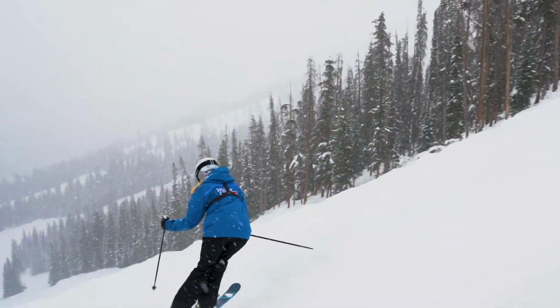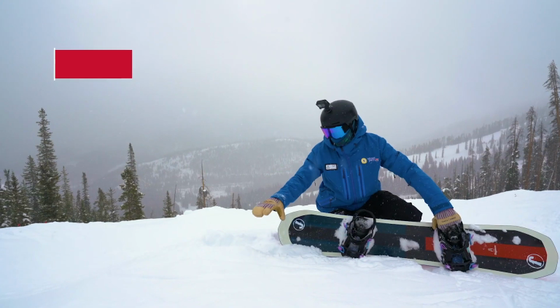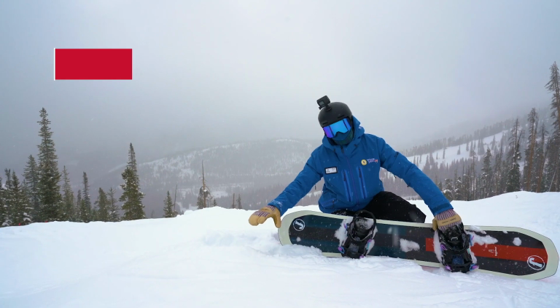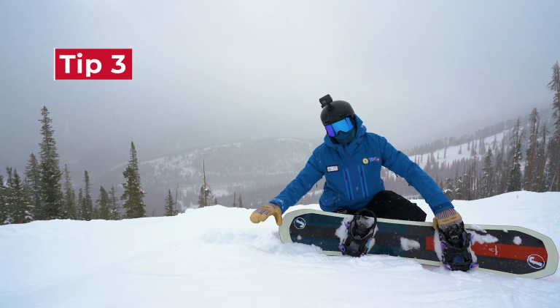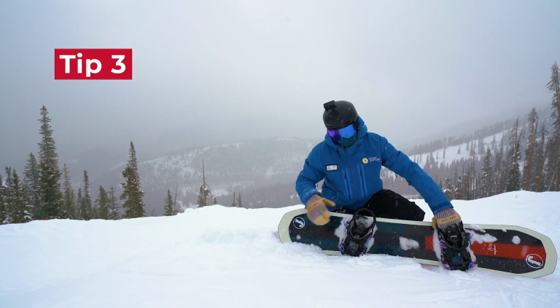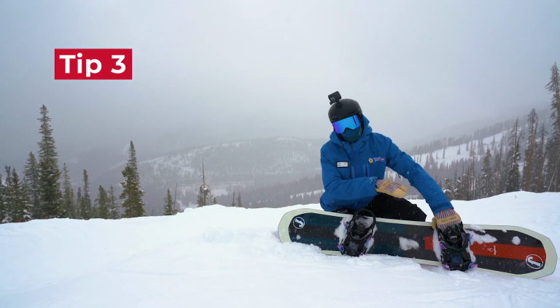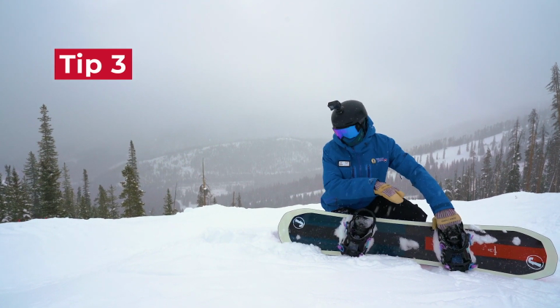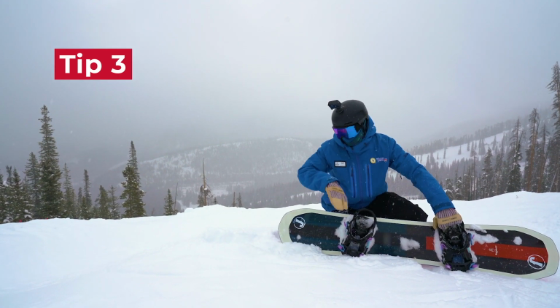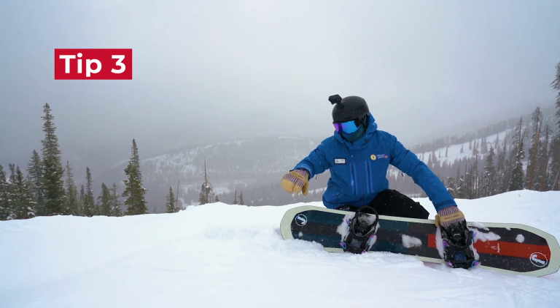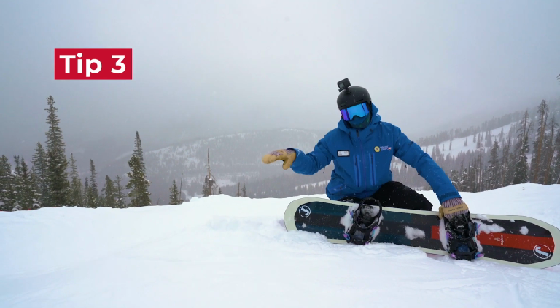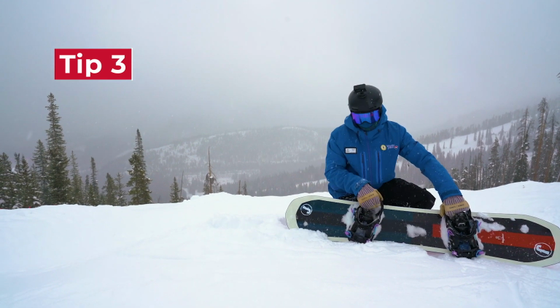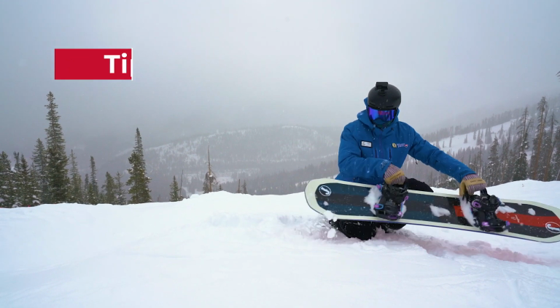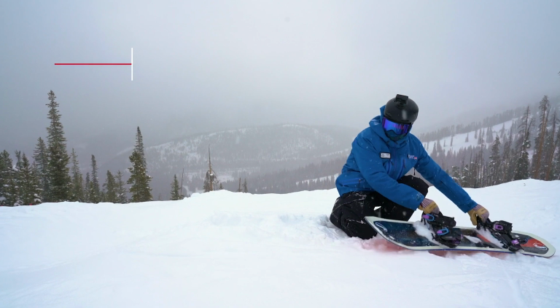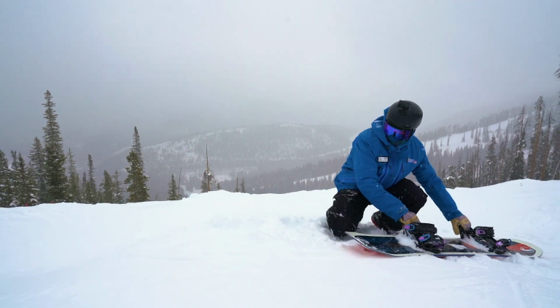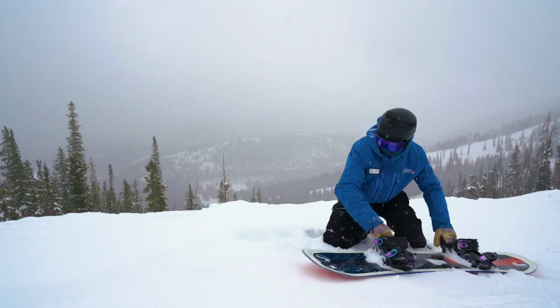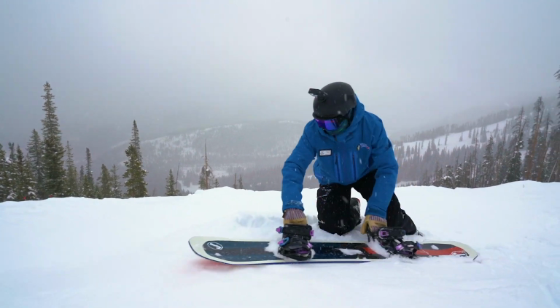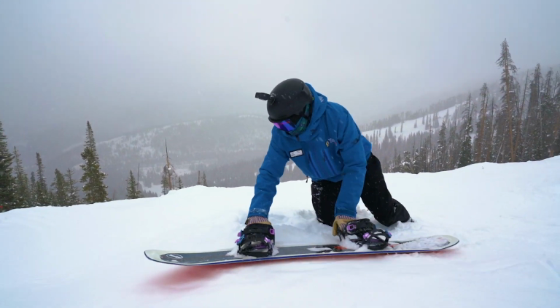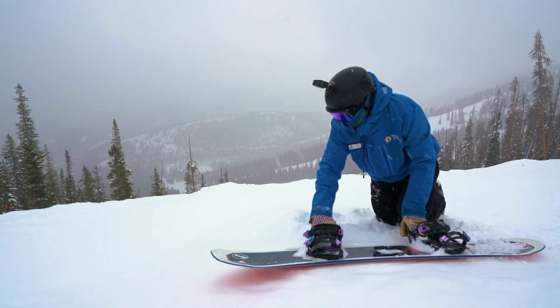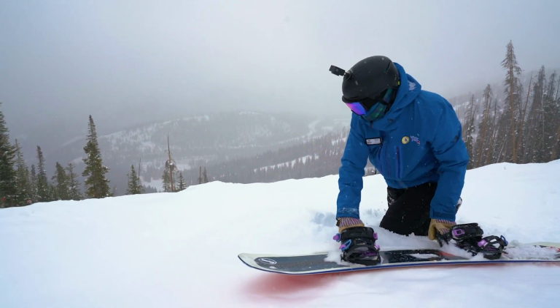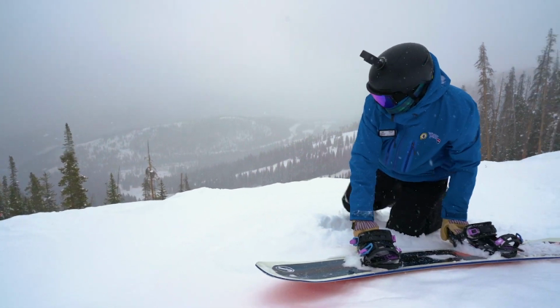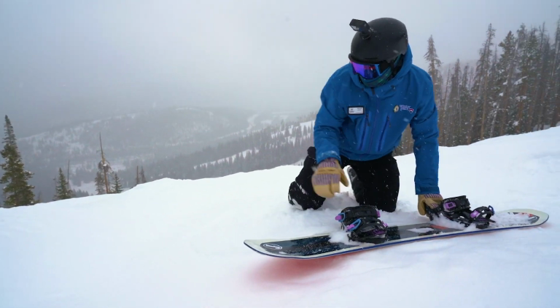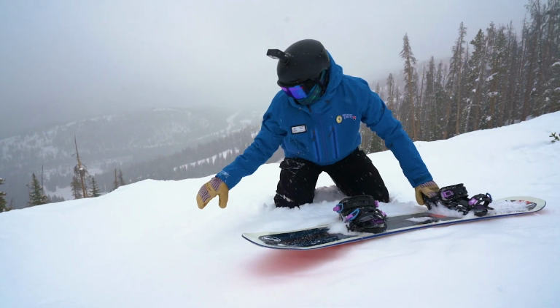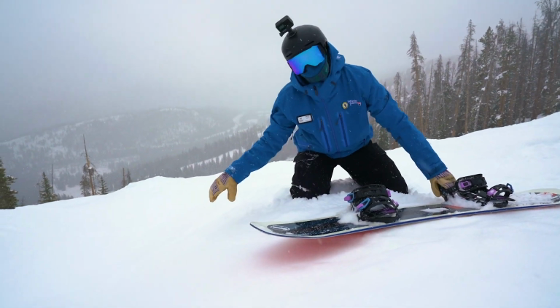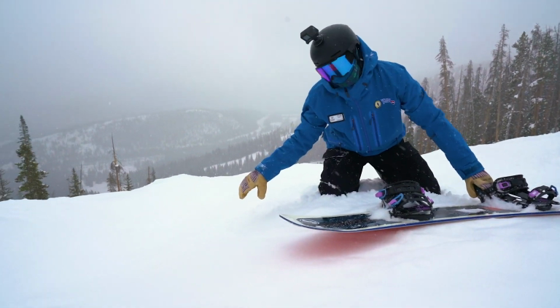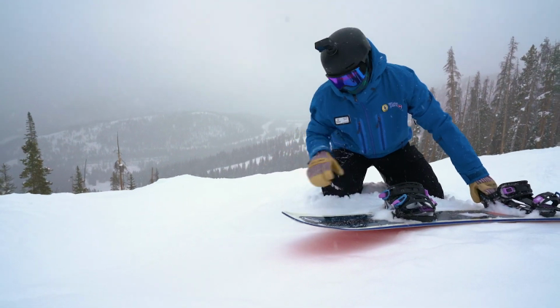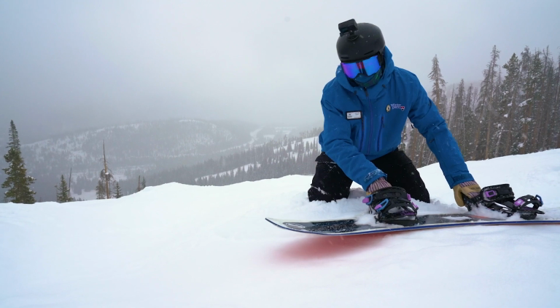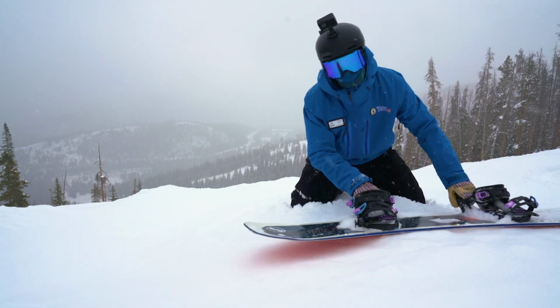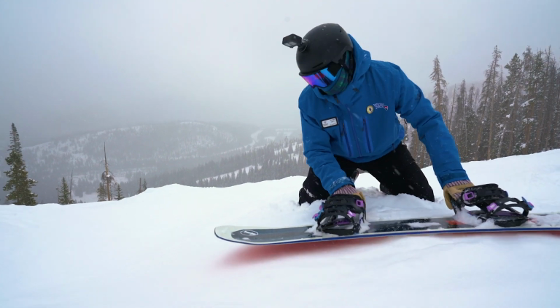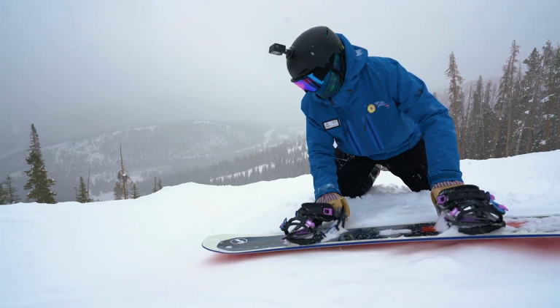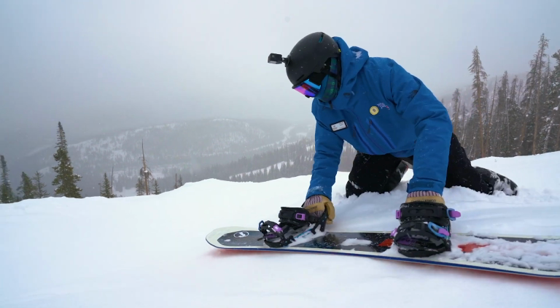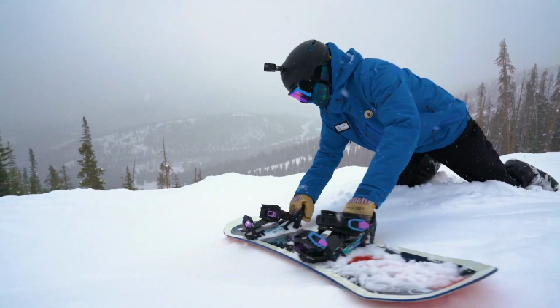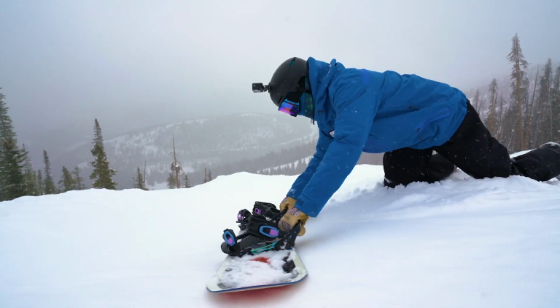The top of the mogul right here is where we're going to want to come up and start our turn. As we come down into the trough, we want to be already on our new edge and shaping that turn.